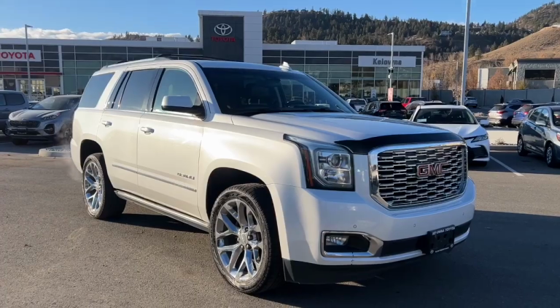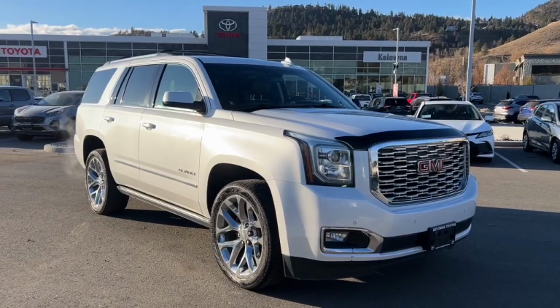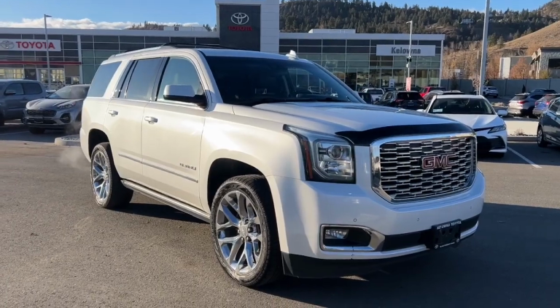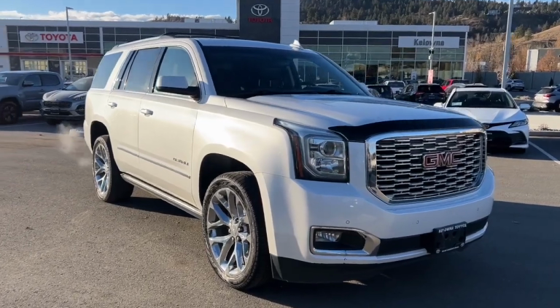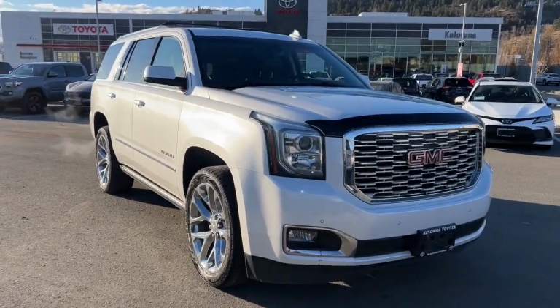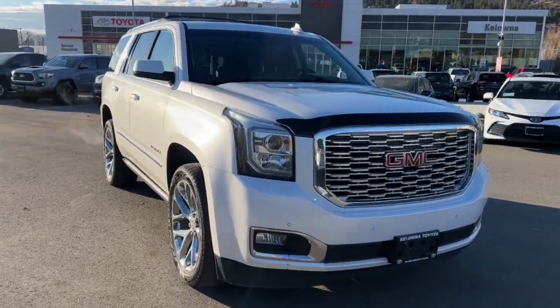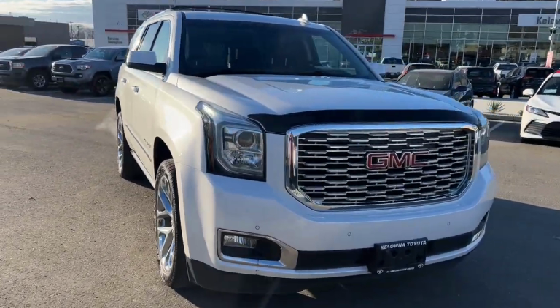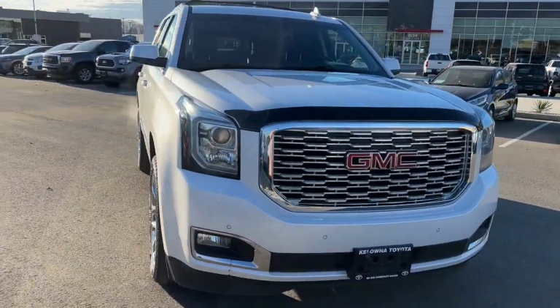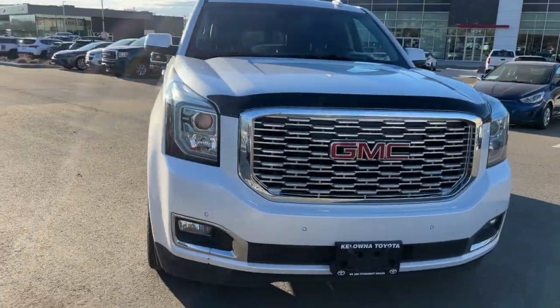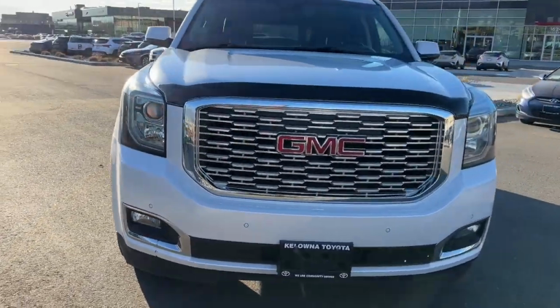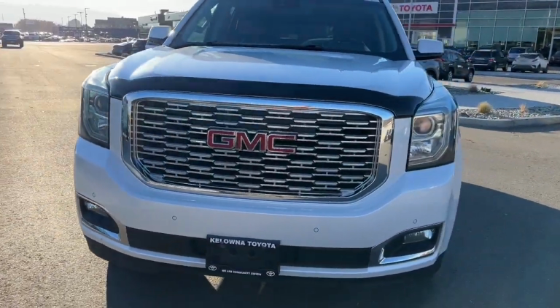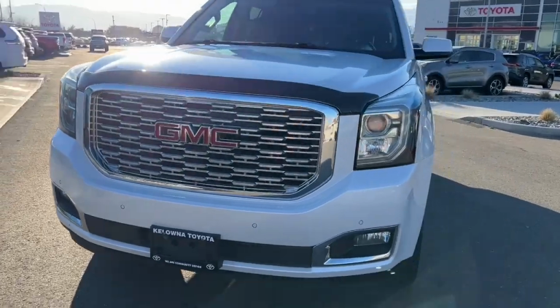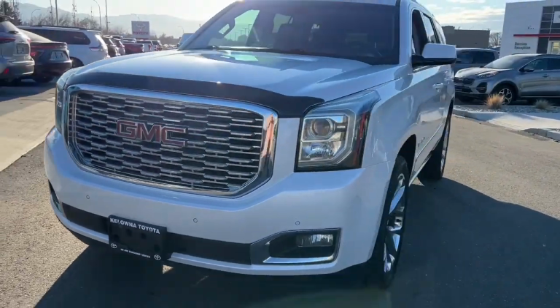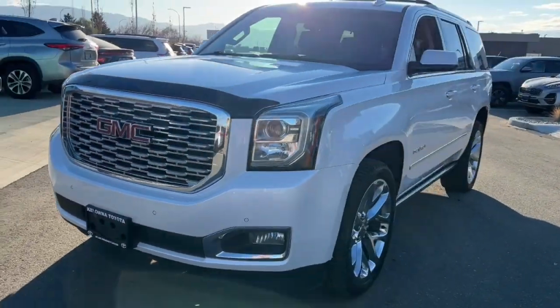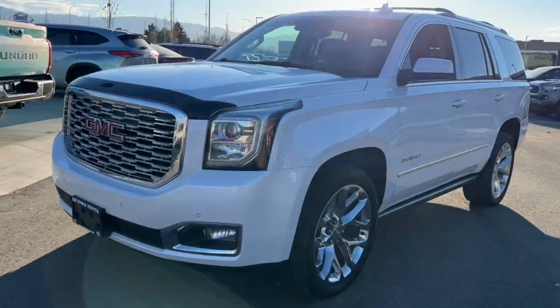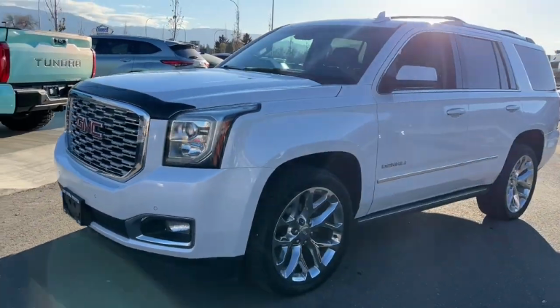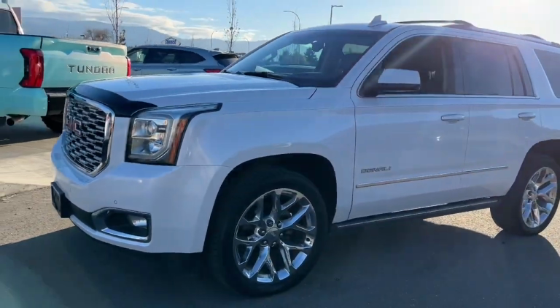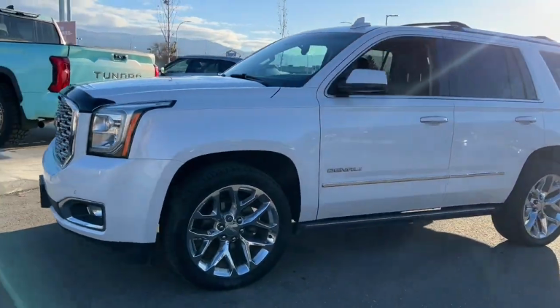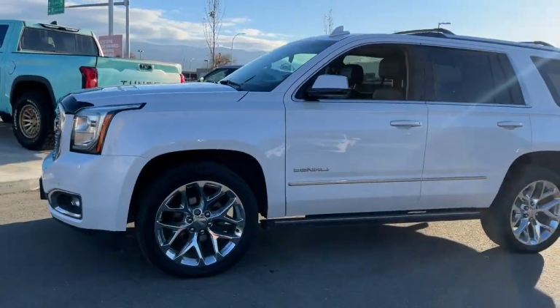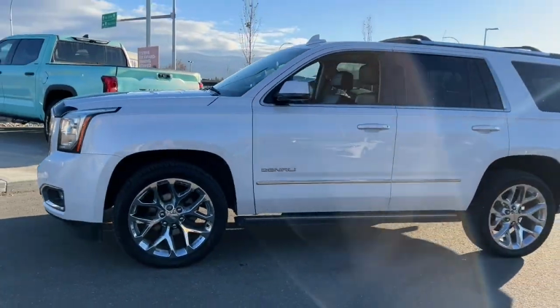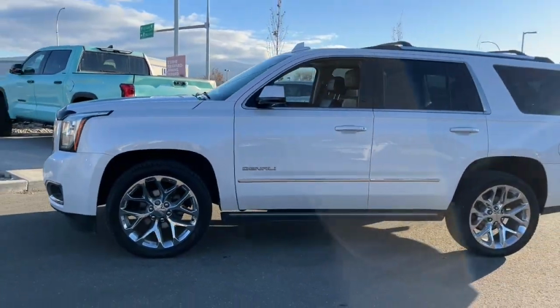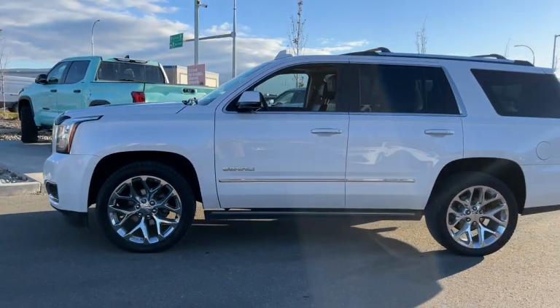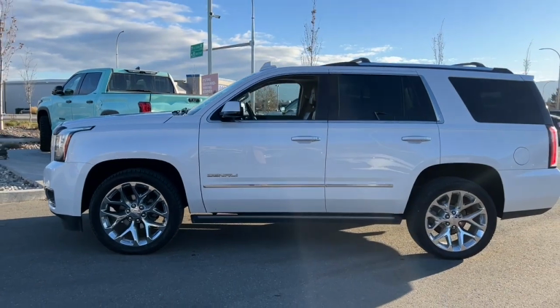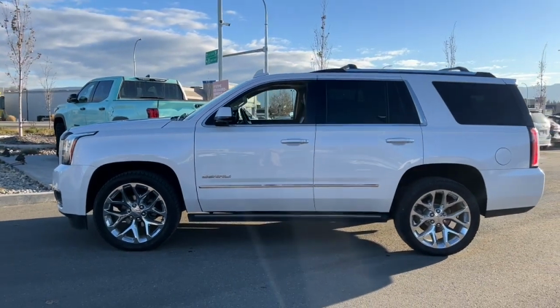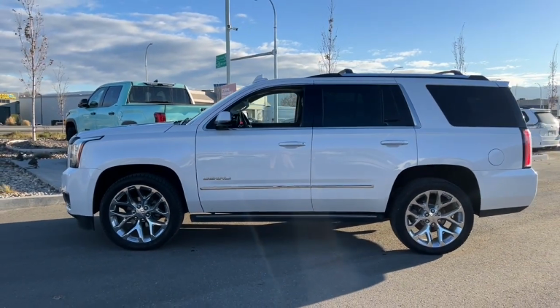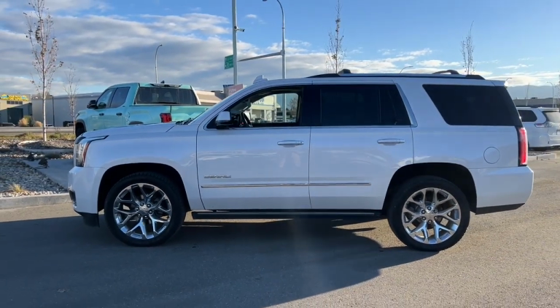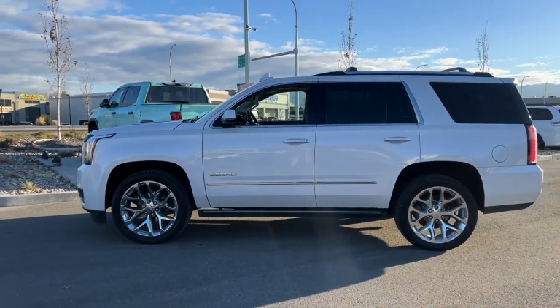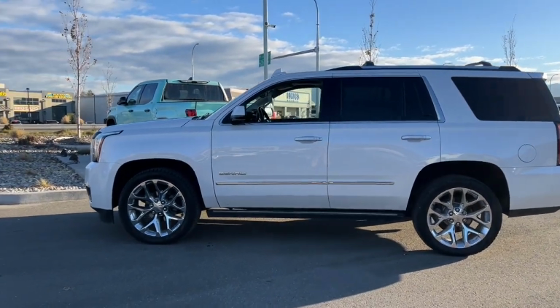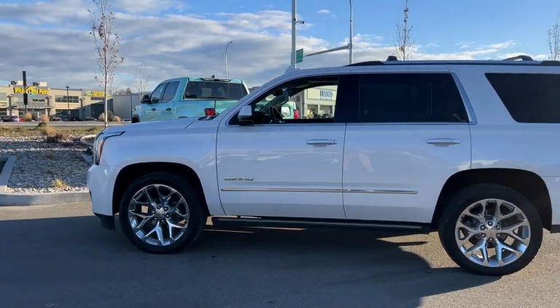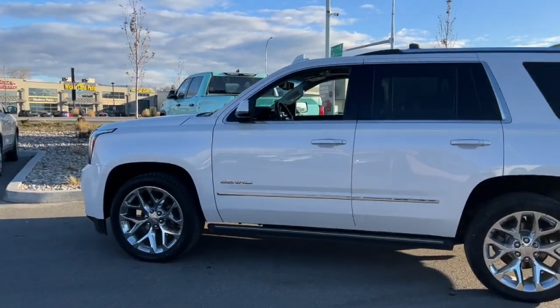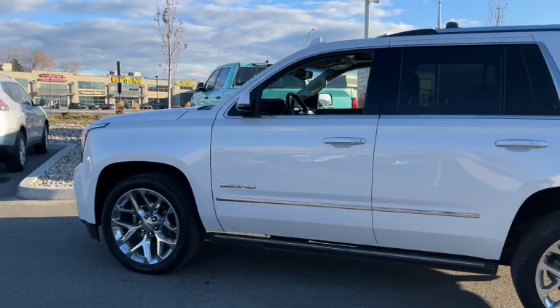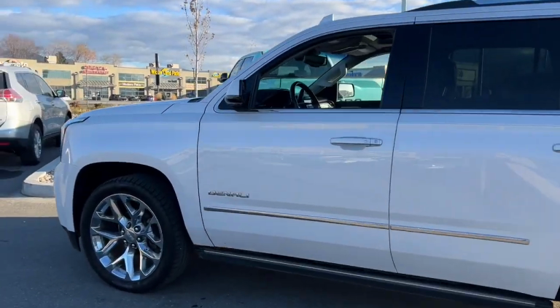Introducing the 2019 GMC Yukon Denali, where luxury meets versatility. This SUV boasts comfort with perforated leather upholstery, heated and ventilated front seats, a heated steering wheel, and even heated rear seats for everyone's comfort.